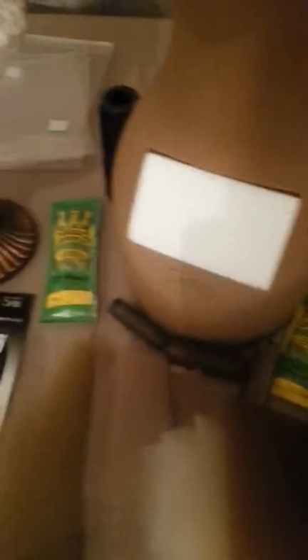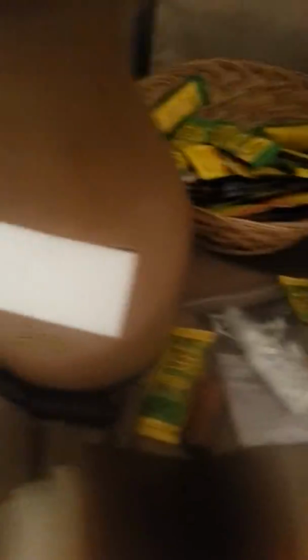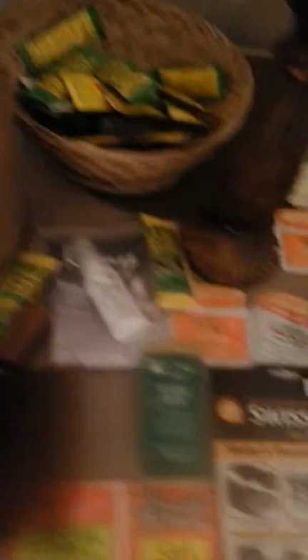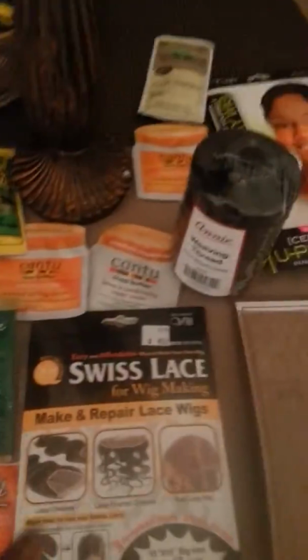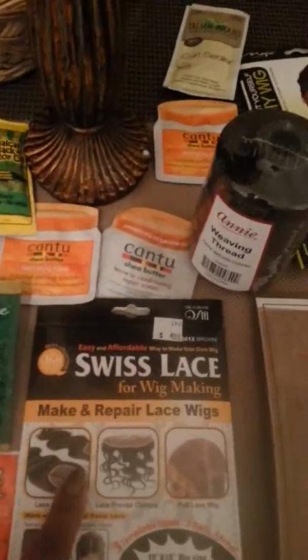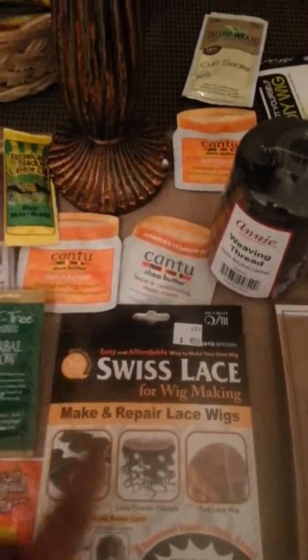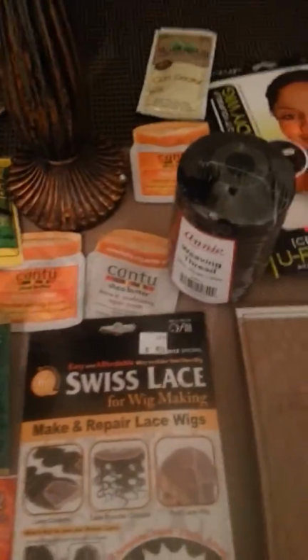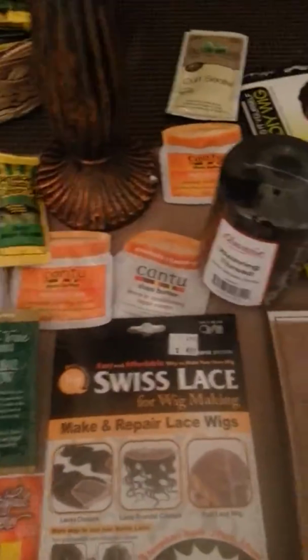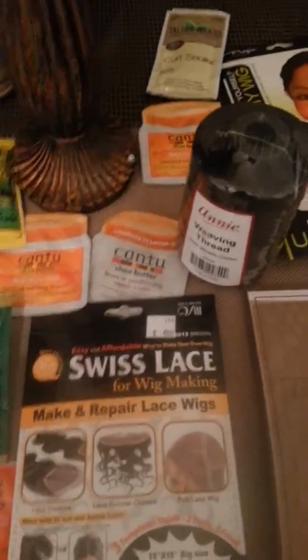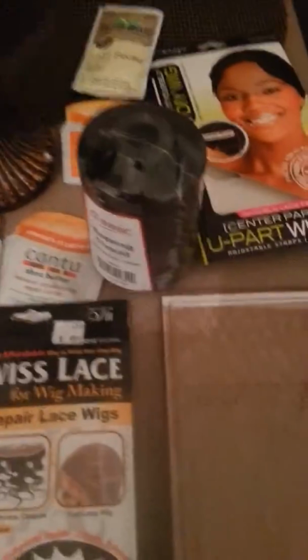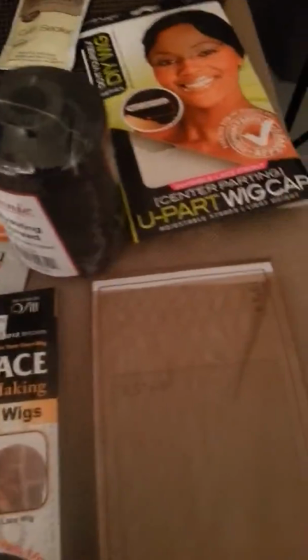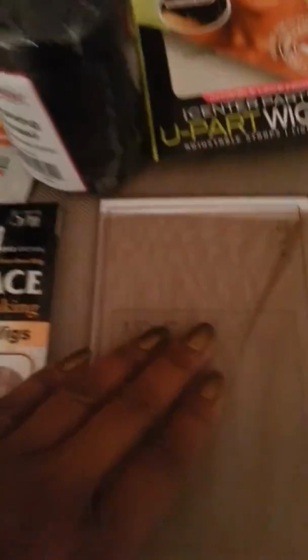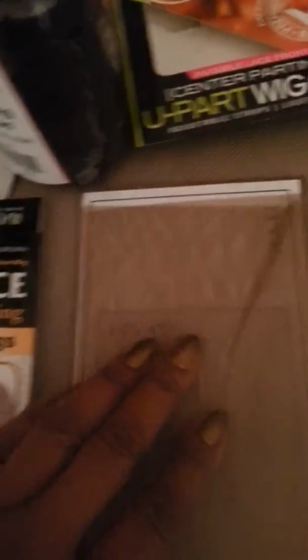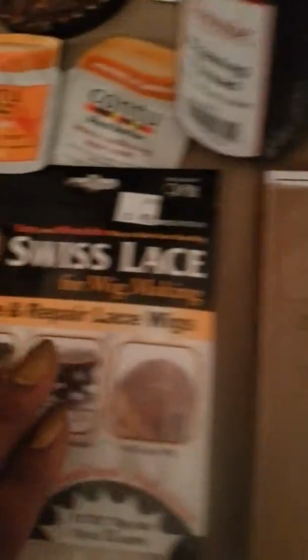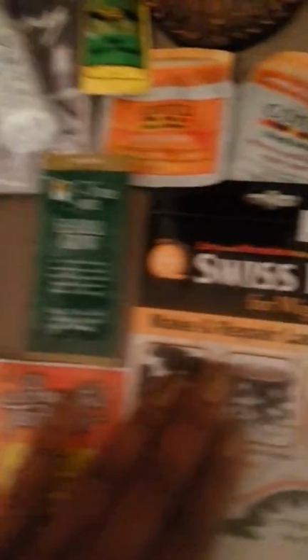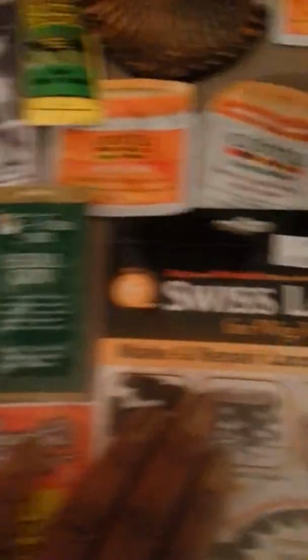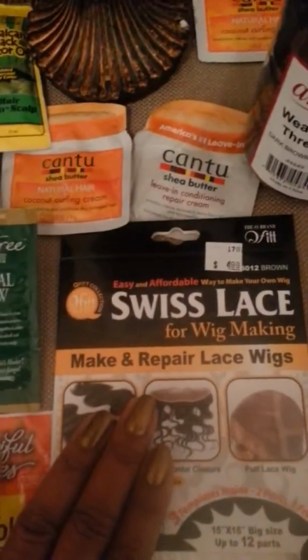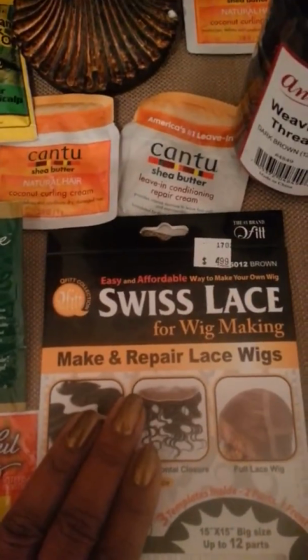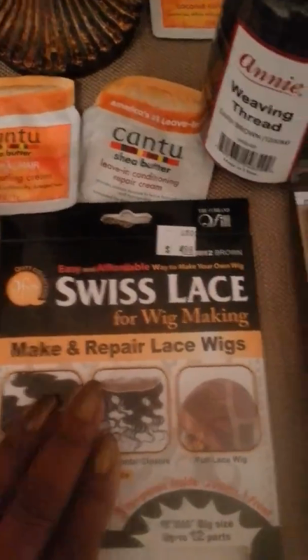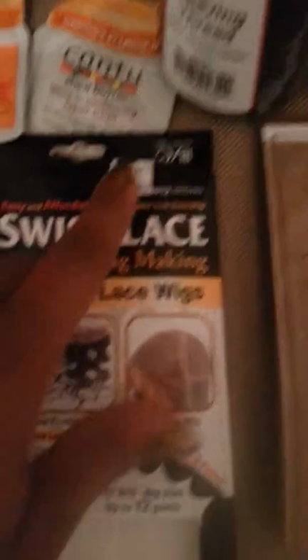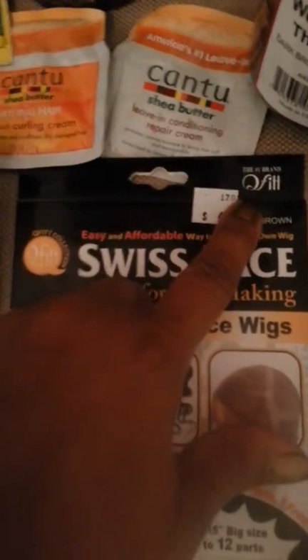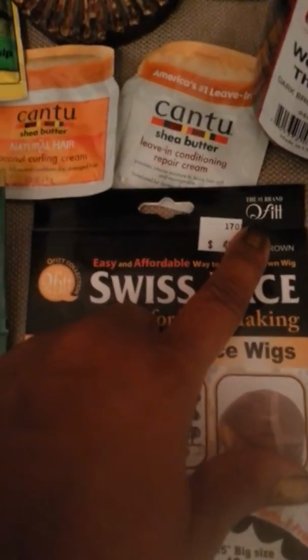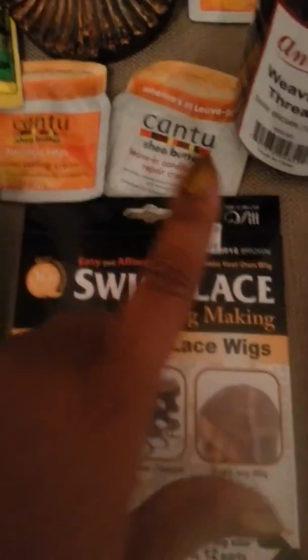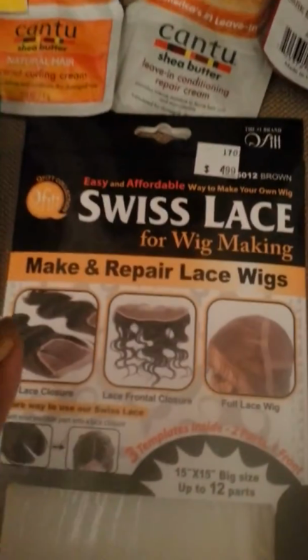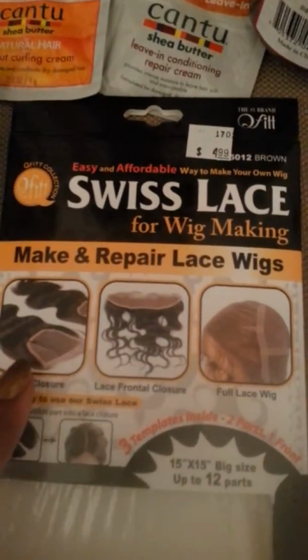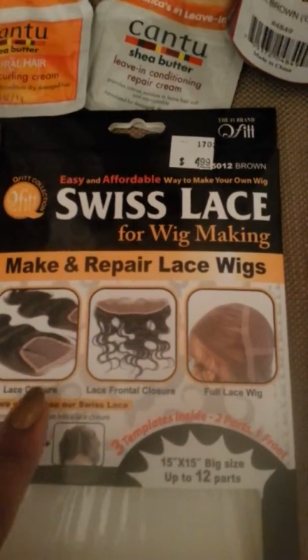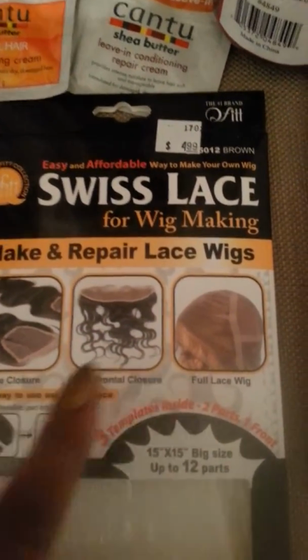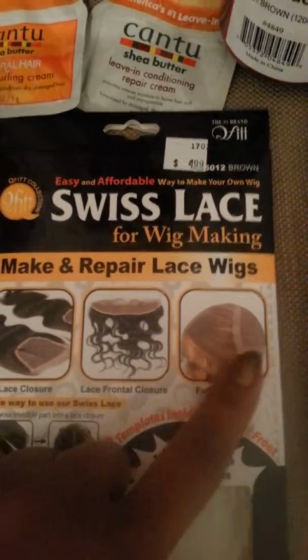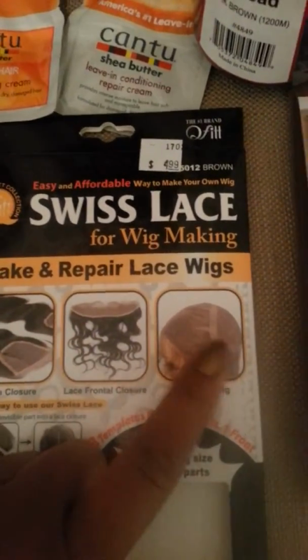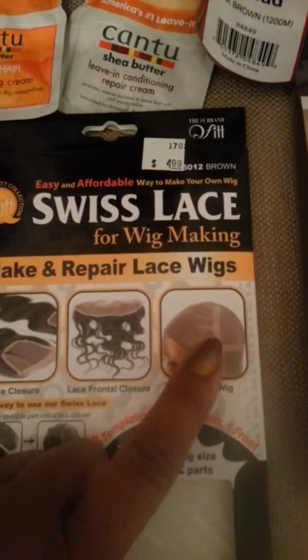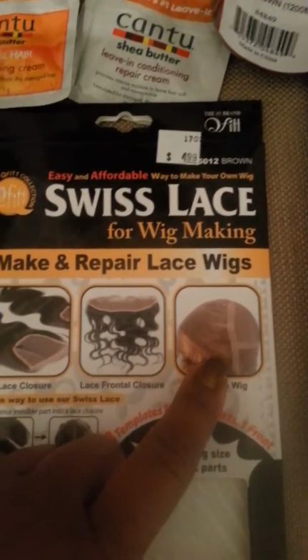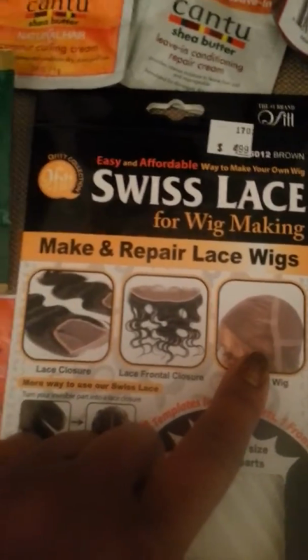I was going crazy looking for Swiss lace, literally looking on the internet and looking for it everywhere. And the Speed Supply had it for $4.99 — the same company, Q-Fit. So you can actually make your own wig cap, which is what I'm going to do.